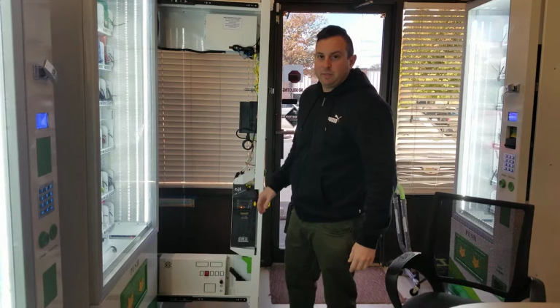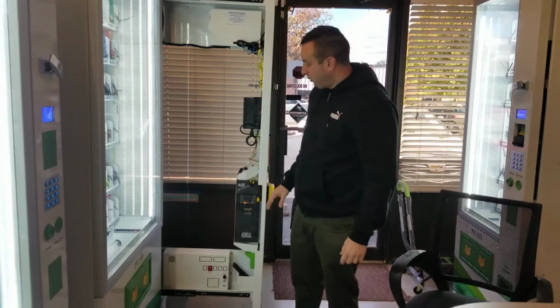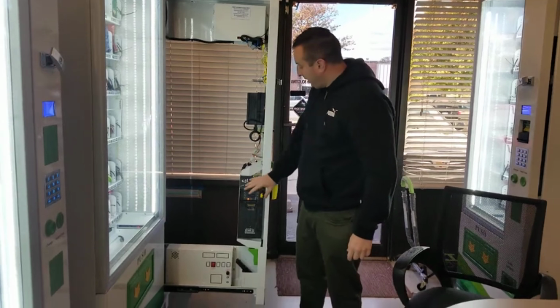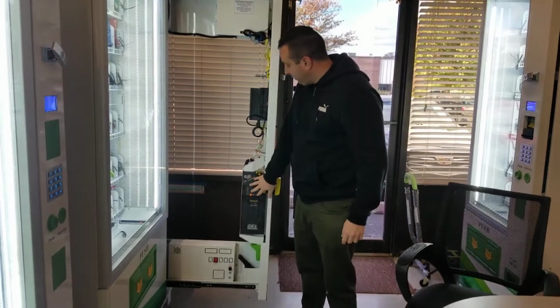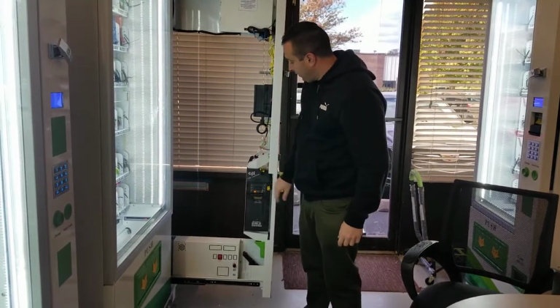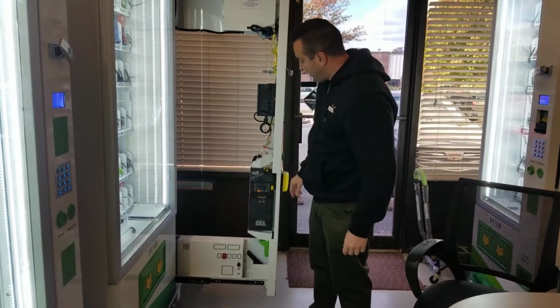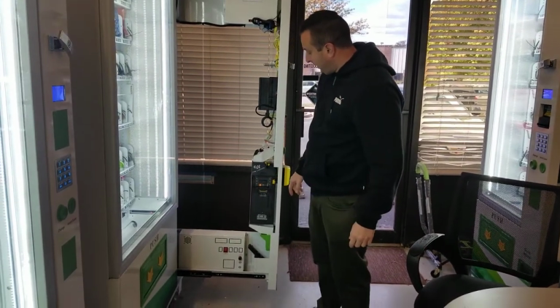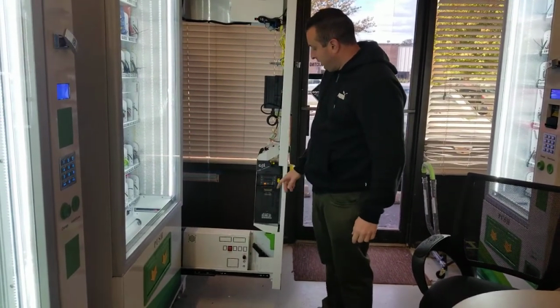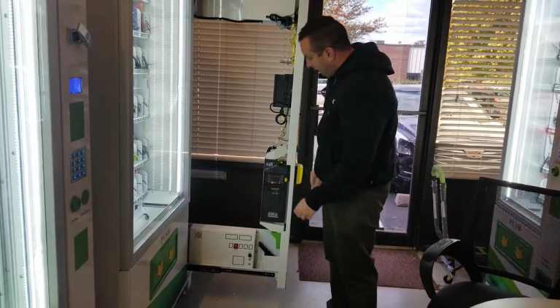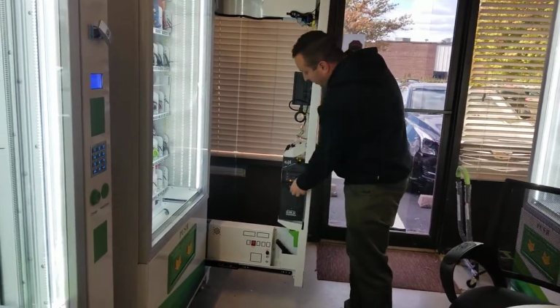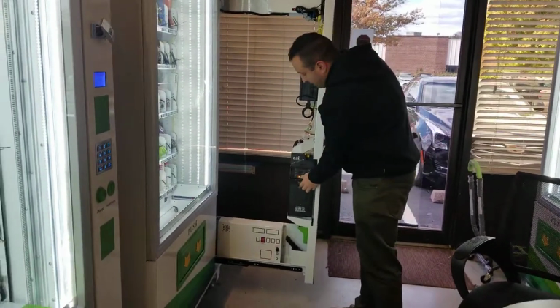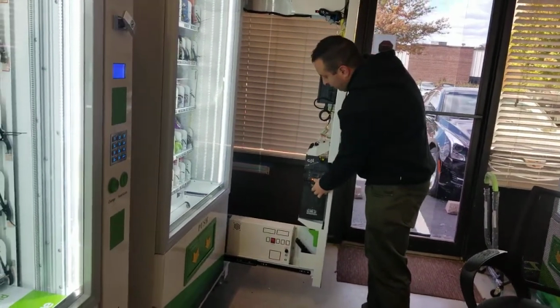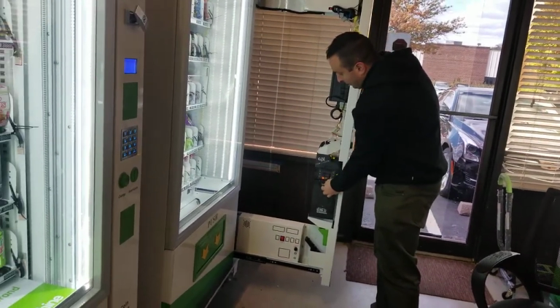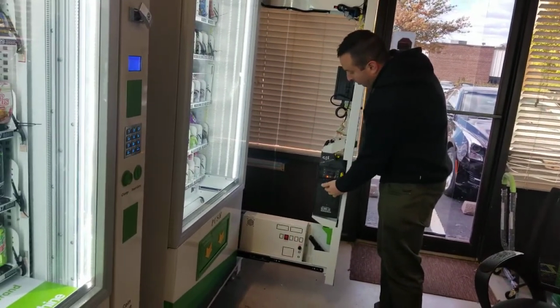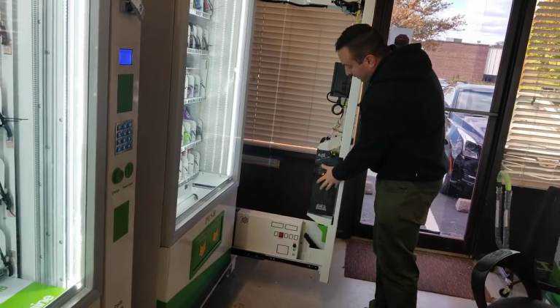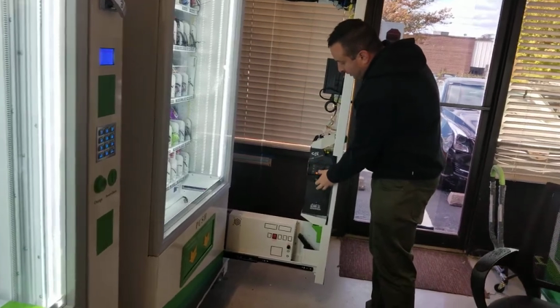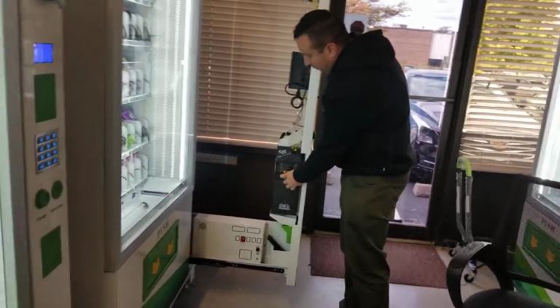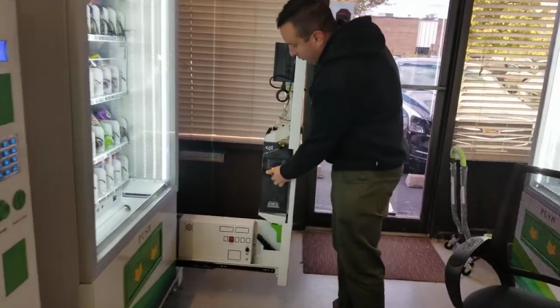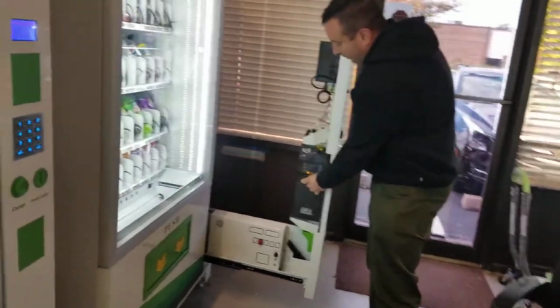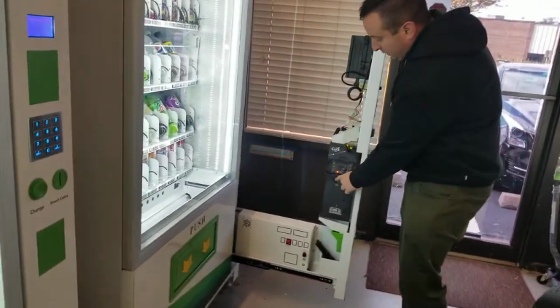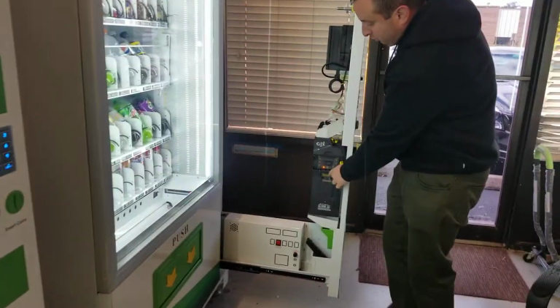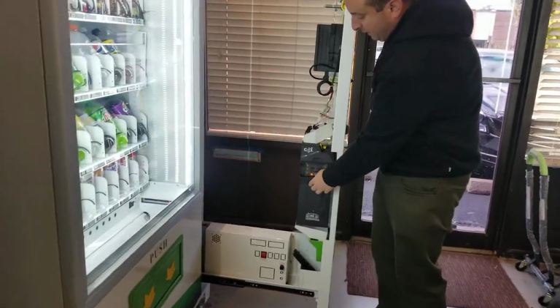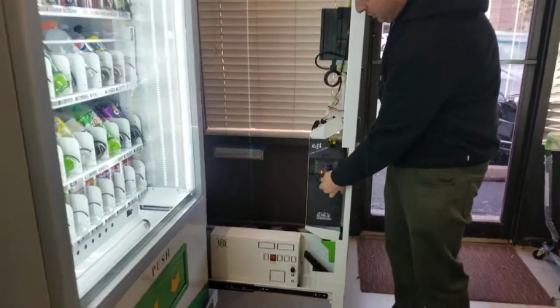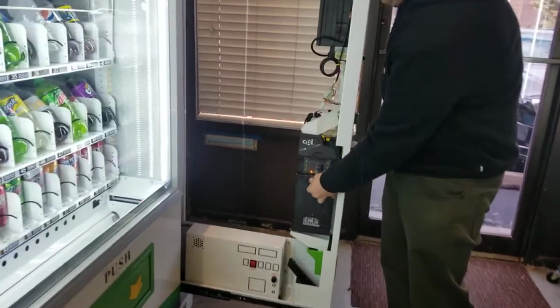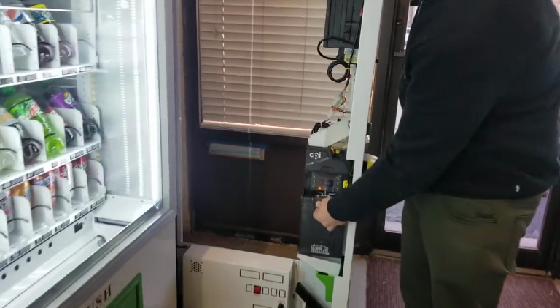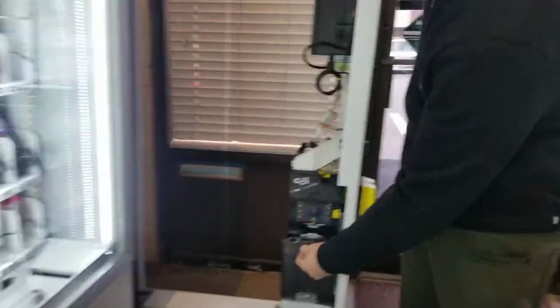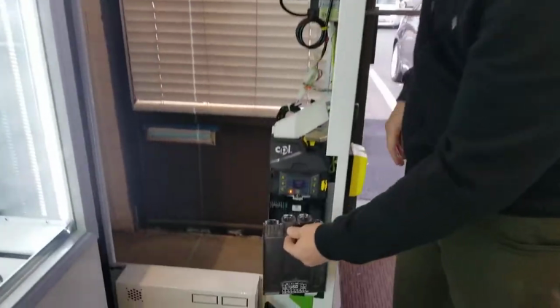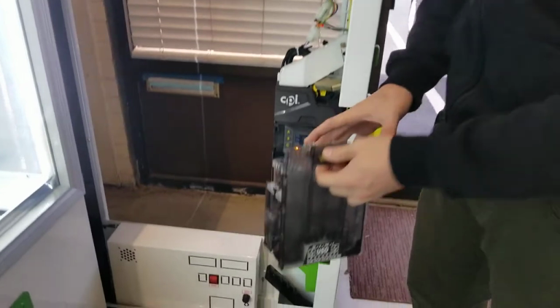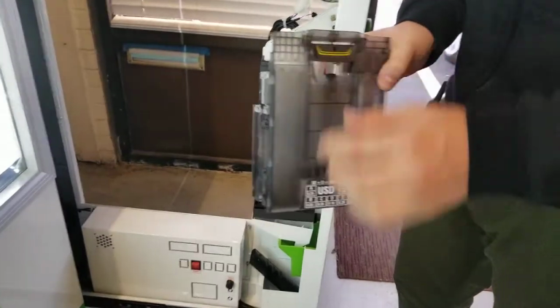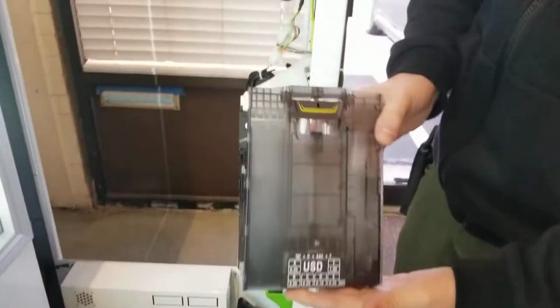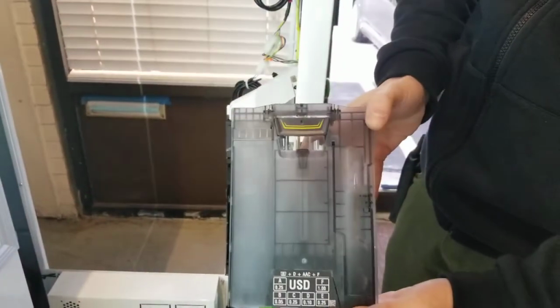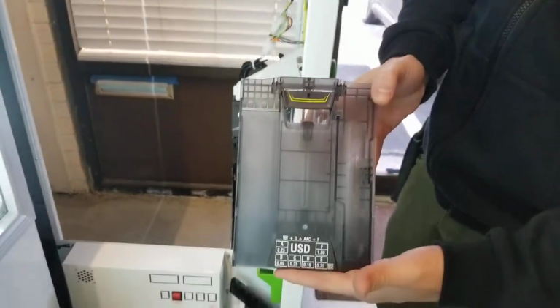Some things on the coin mech here. This is a CPI Mars coin mech. To open it and load the change, you're going to see these two lines here. You're actually going to pull this cartridge straight forward, and this will actually come out.